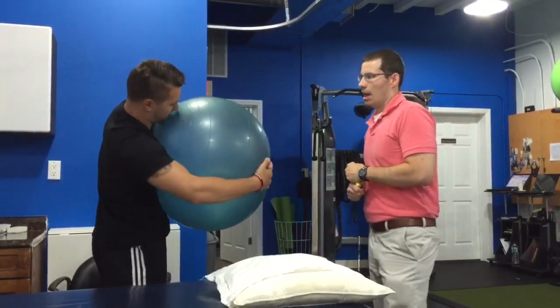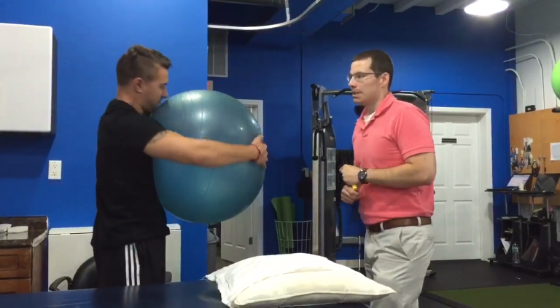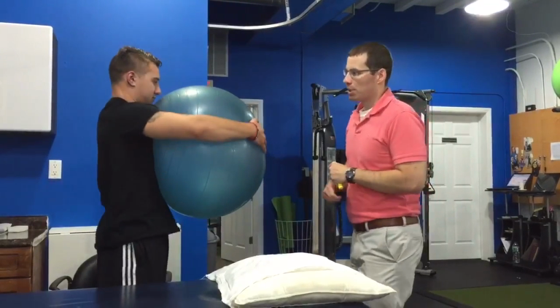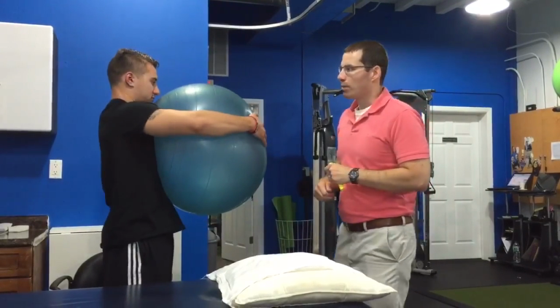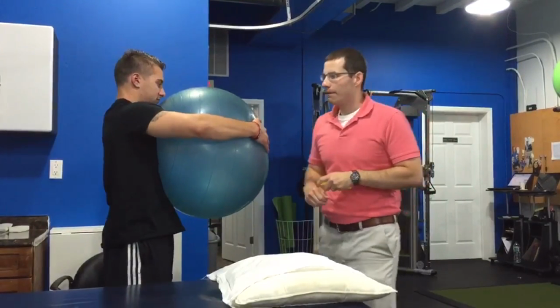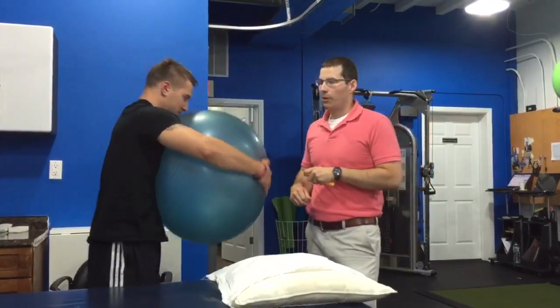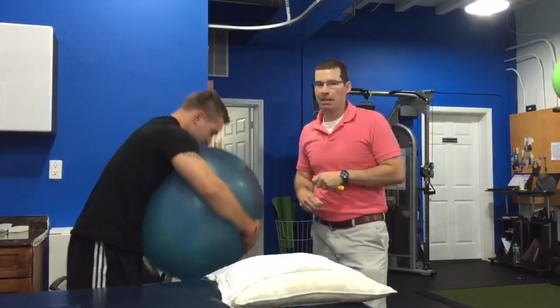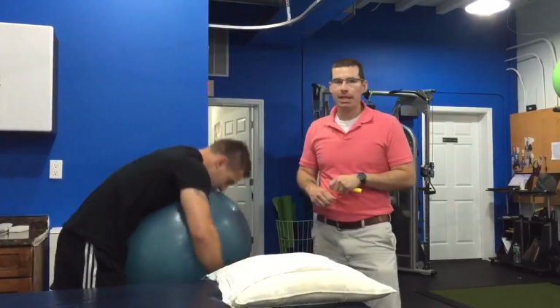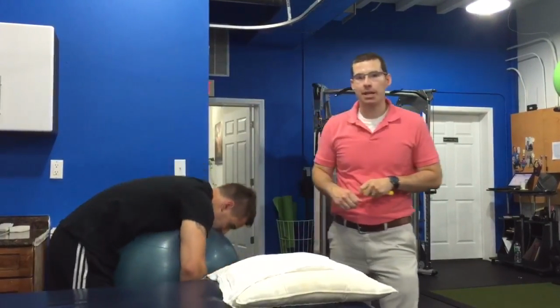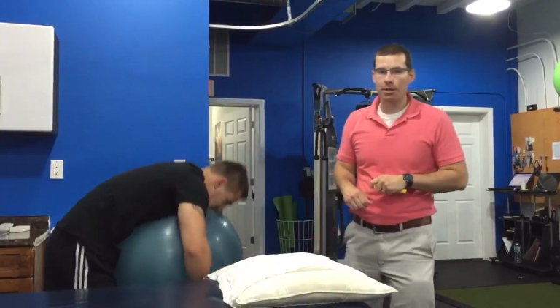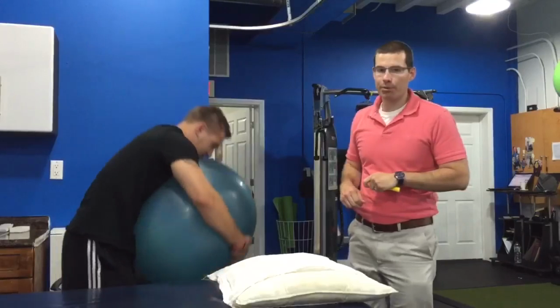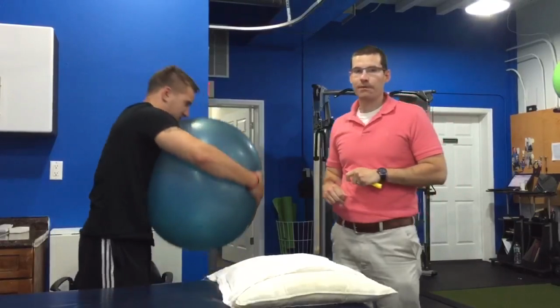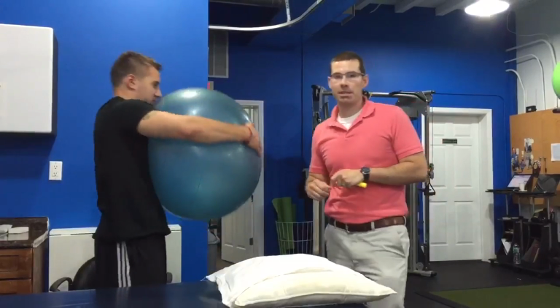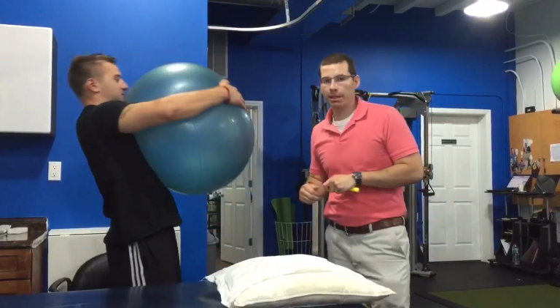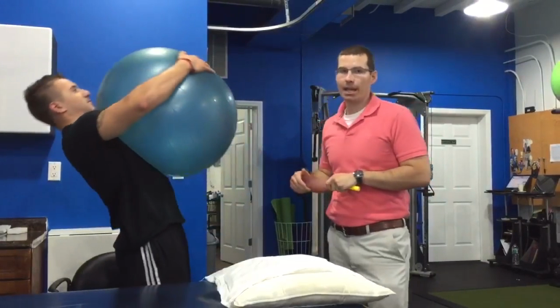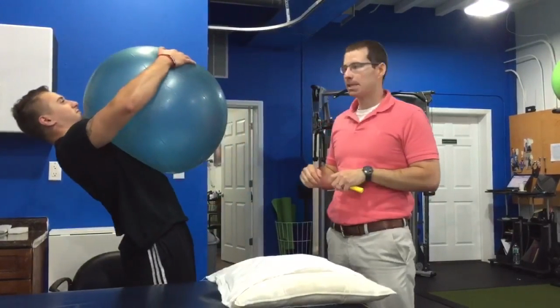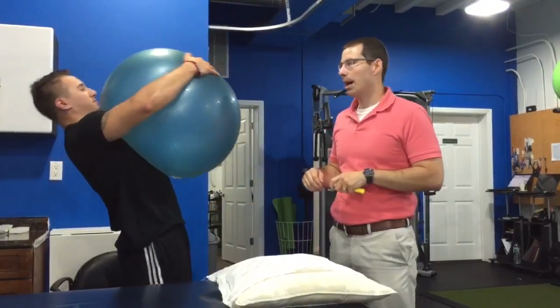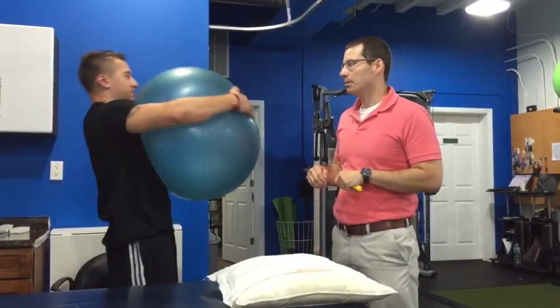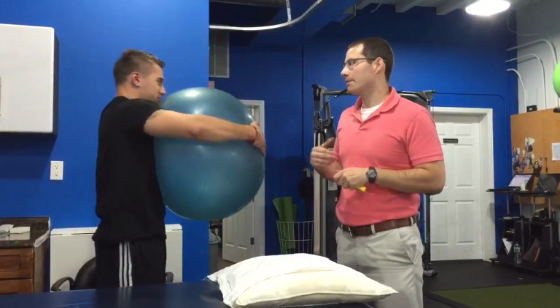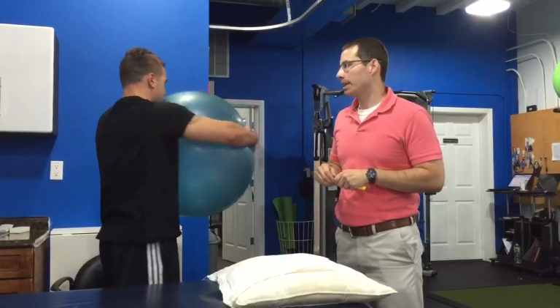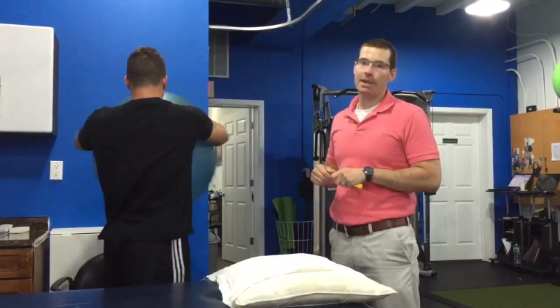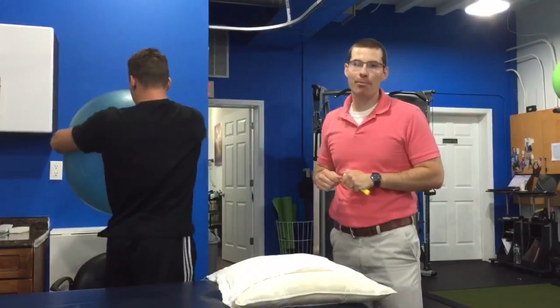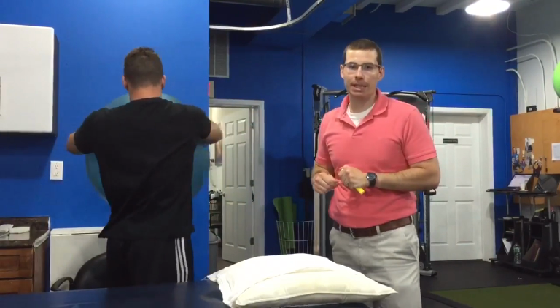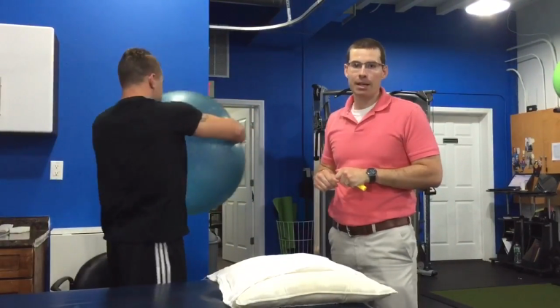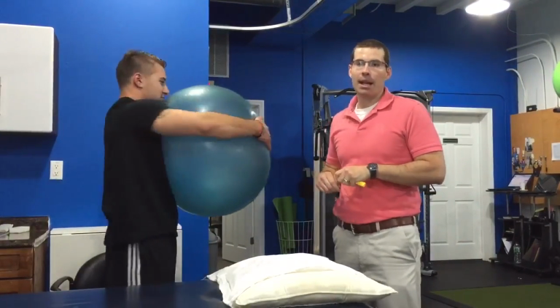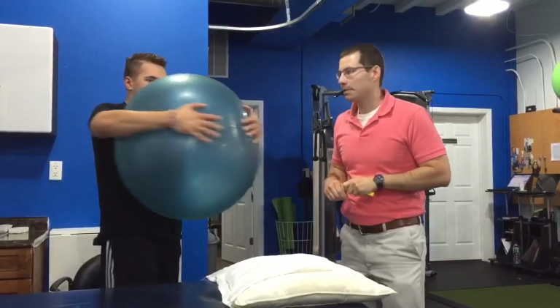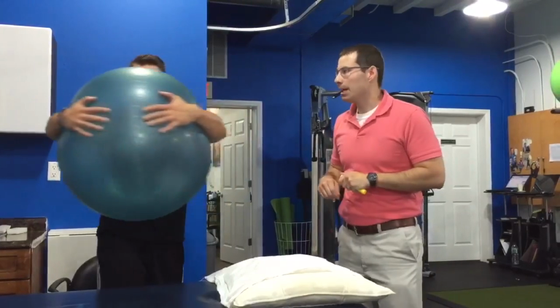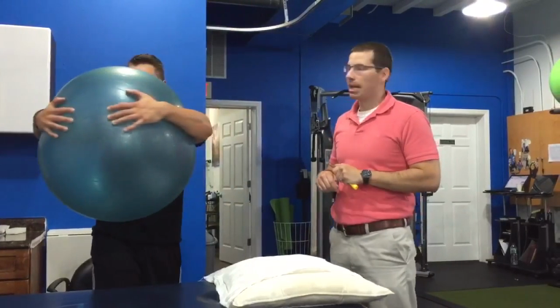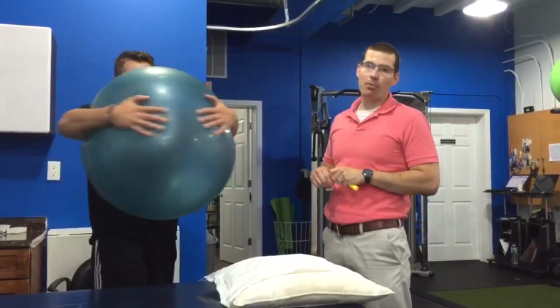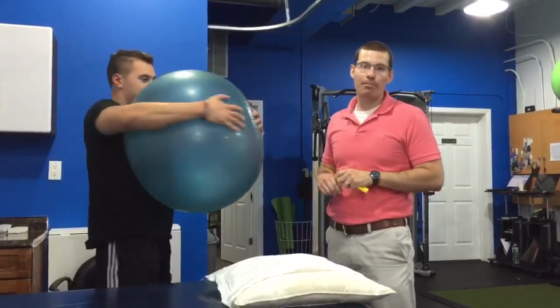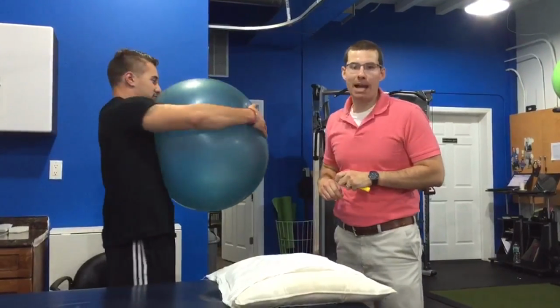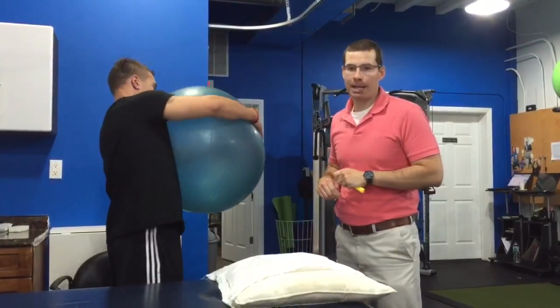And this is just one way, following a manipulation, that you could improve the stability in the spine after we give you that mobility. And after that, you should have no more mid-back pain.